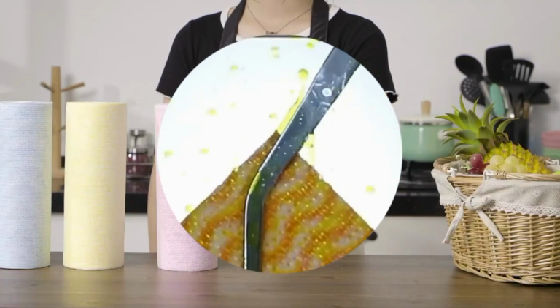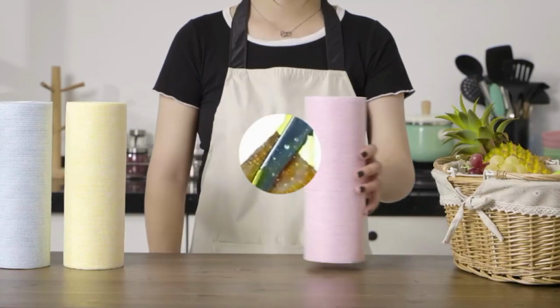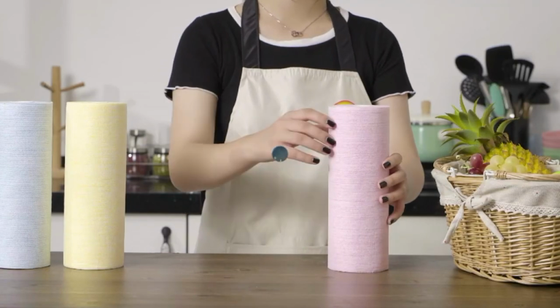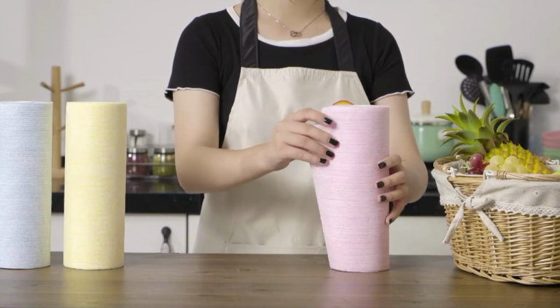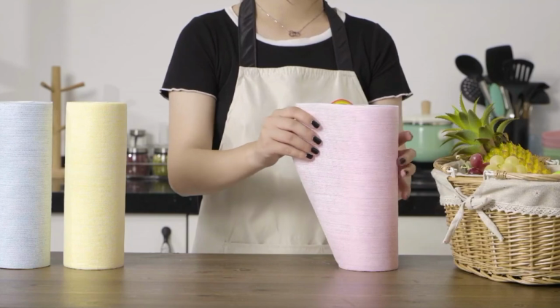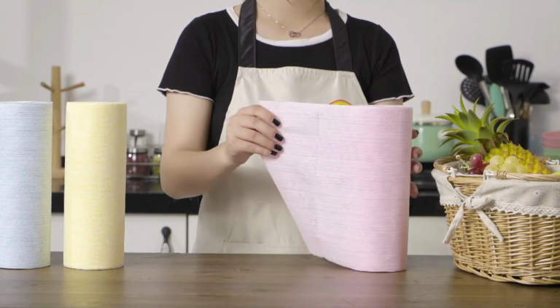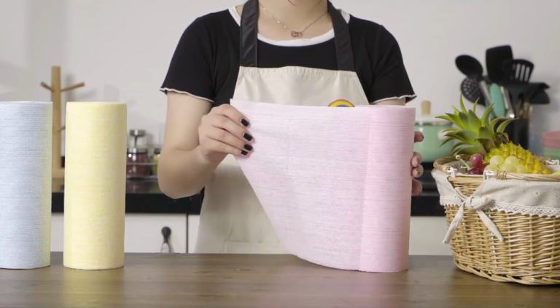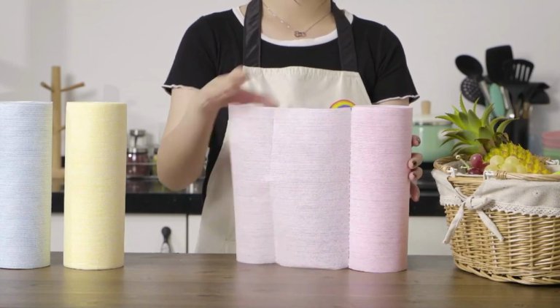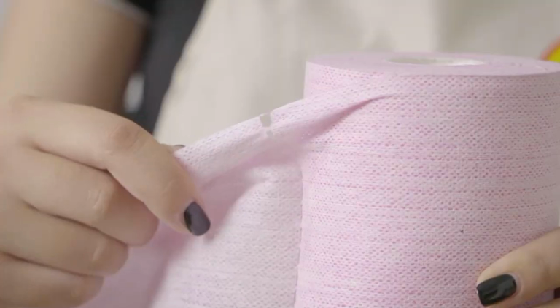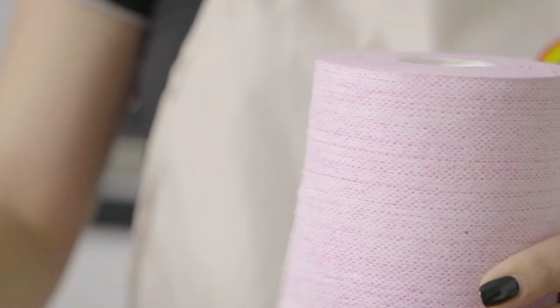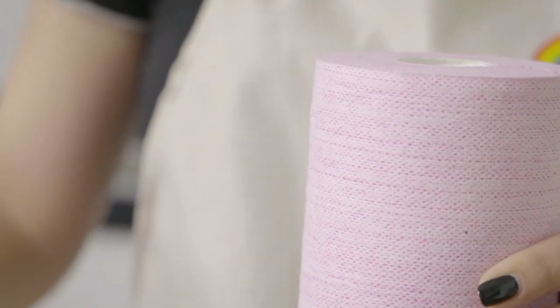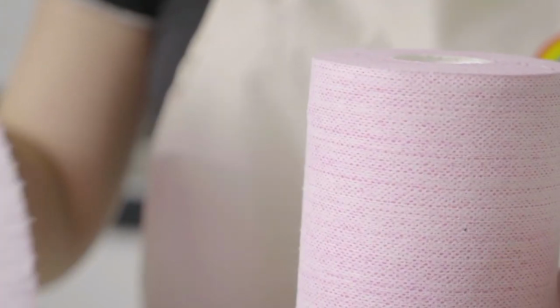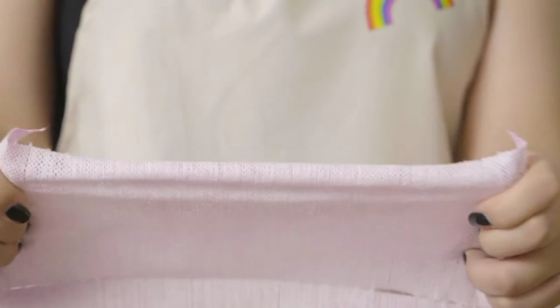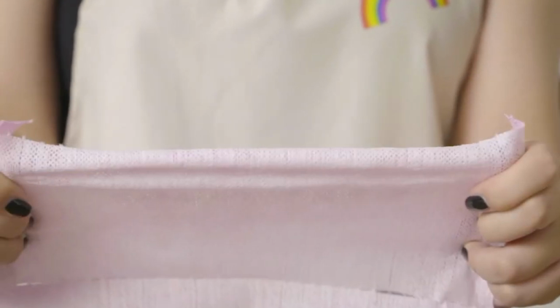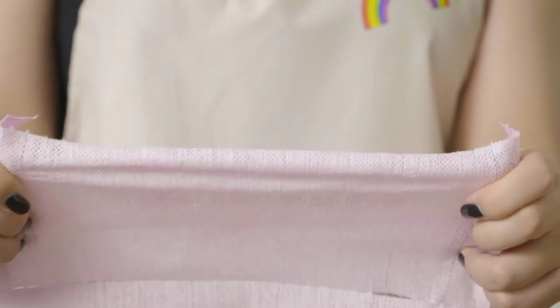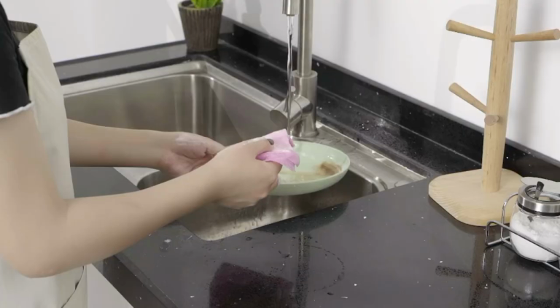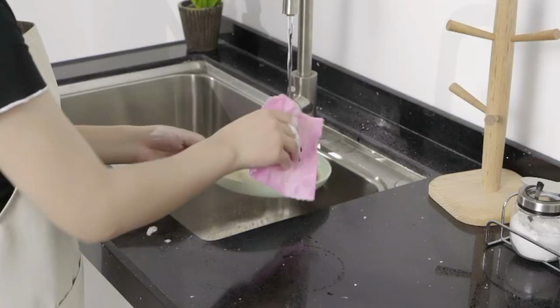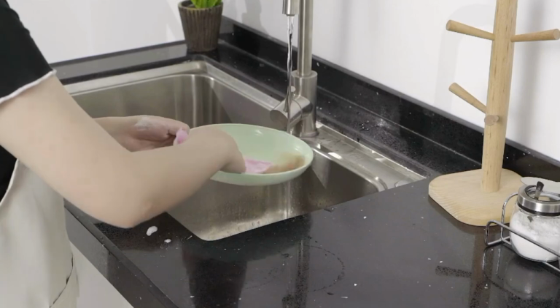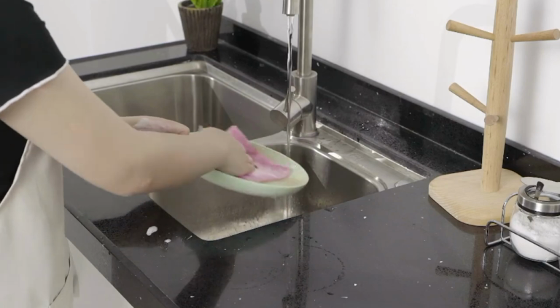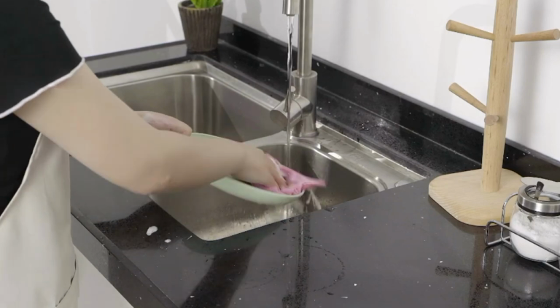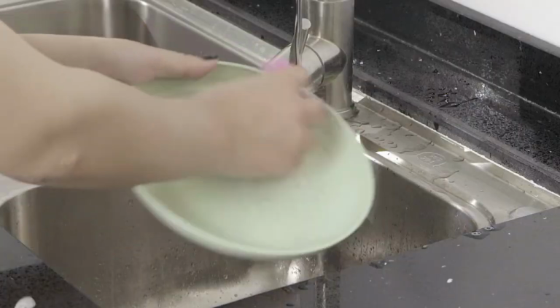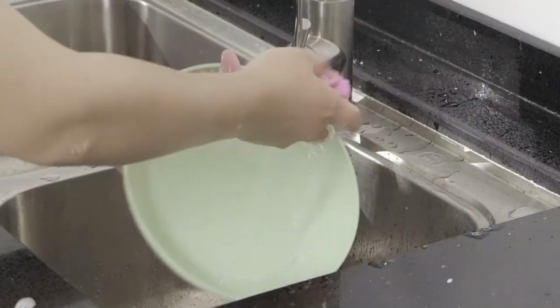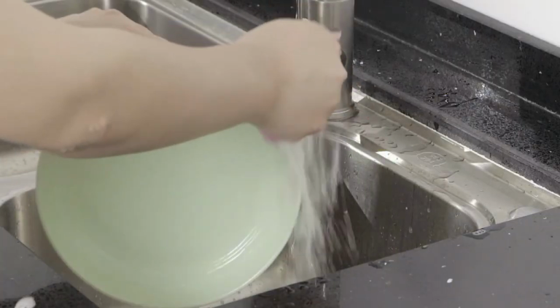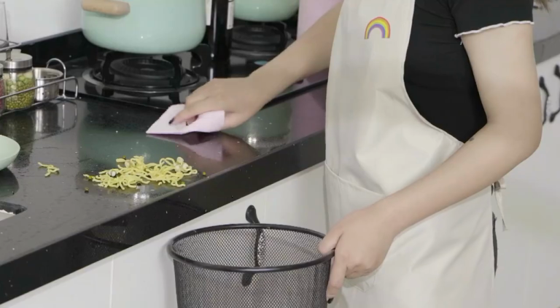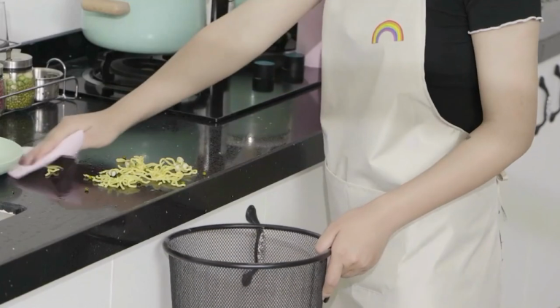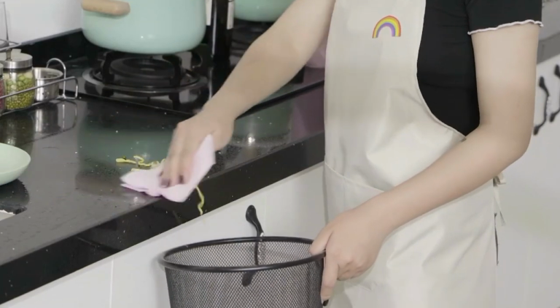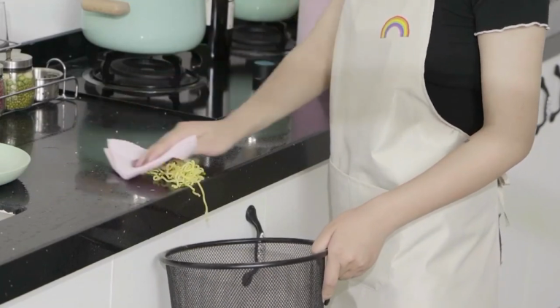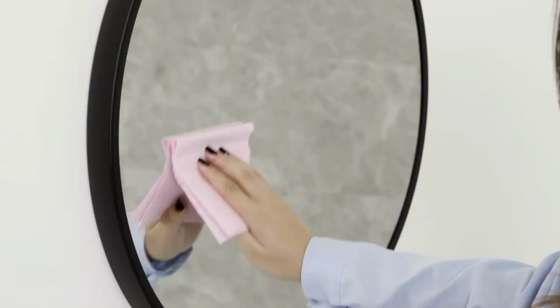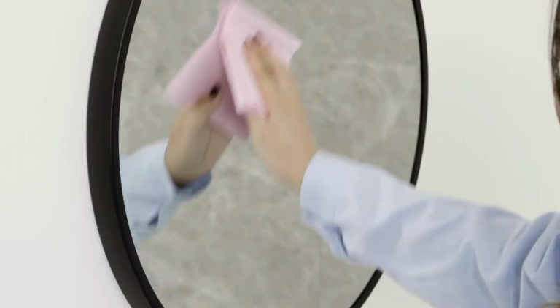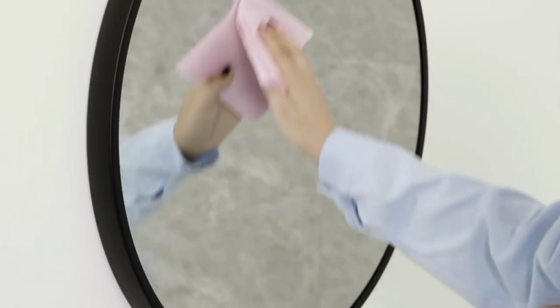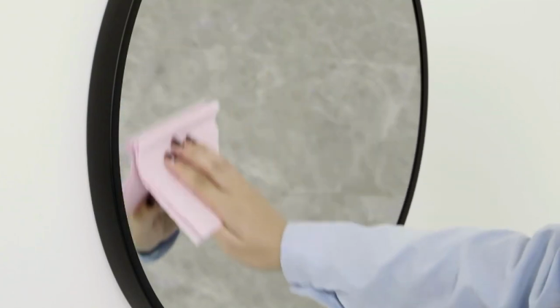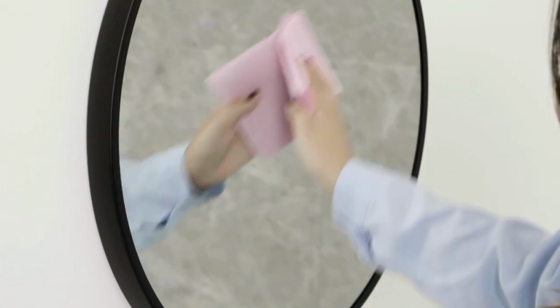Since these towels are washable, you can simply toss them in the washing machine after use and reuse them multiple times. This not only saves money but also reduces the demand for single-use paper products and helps minimize deforestation associated with traditional paper towel production.